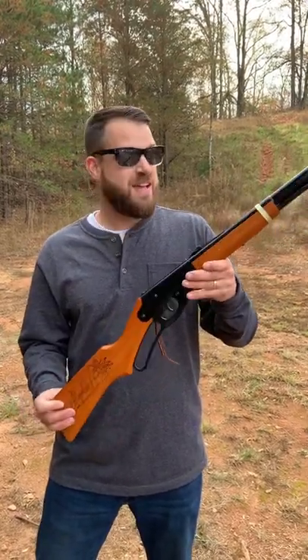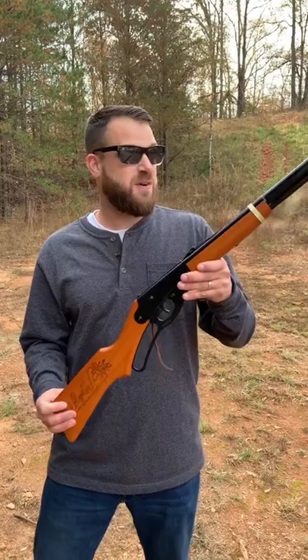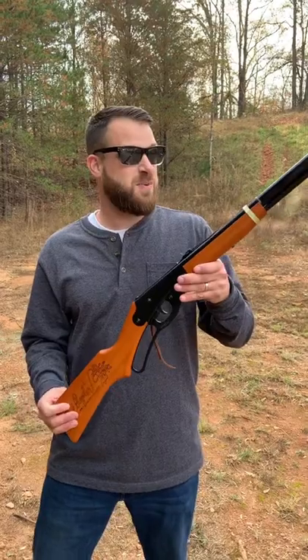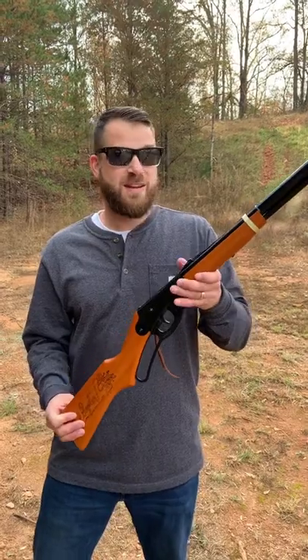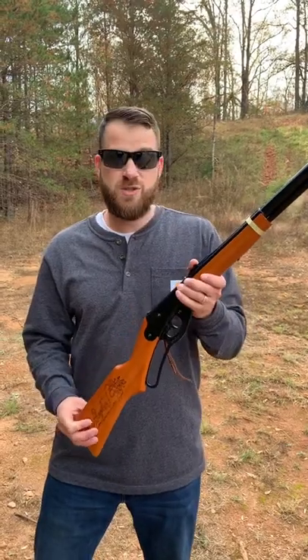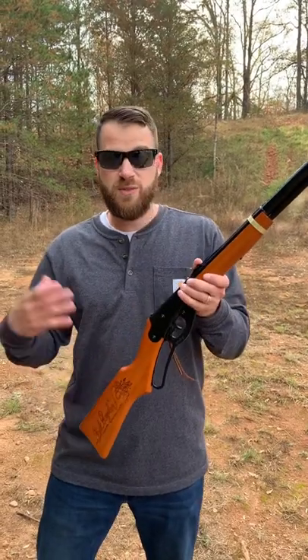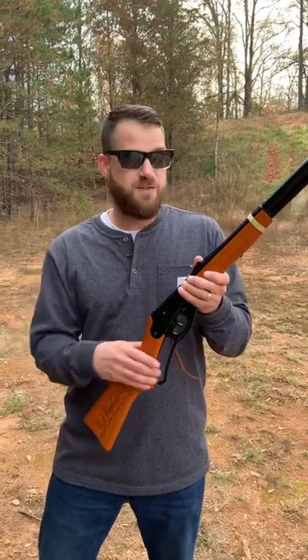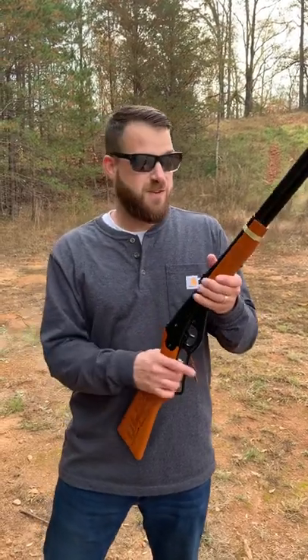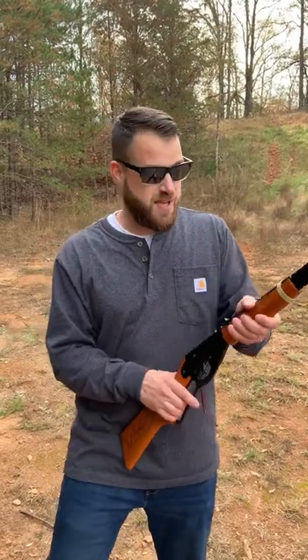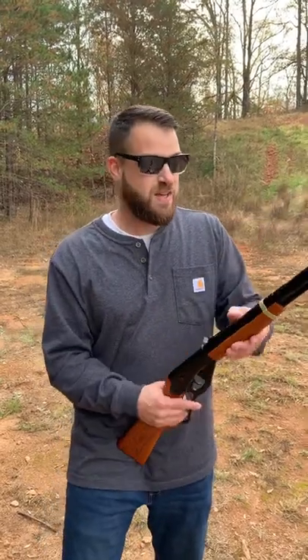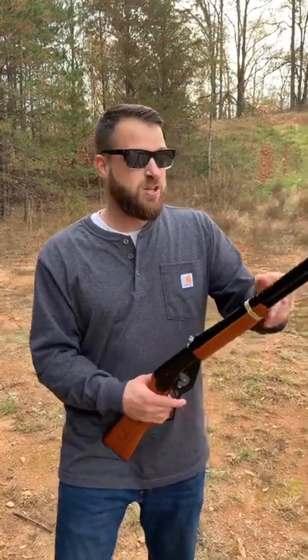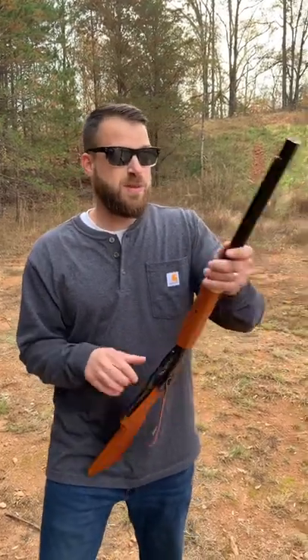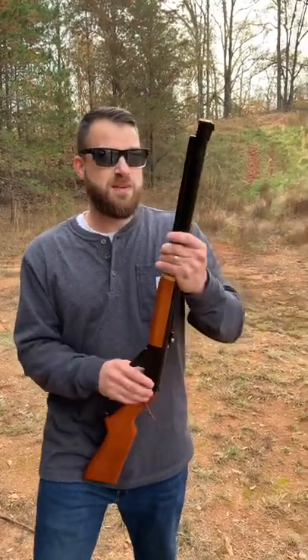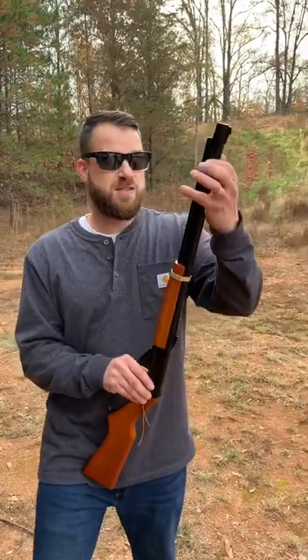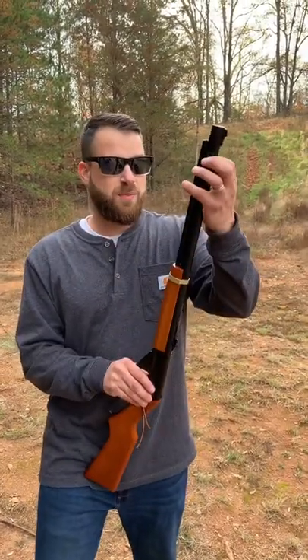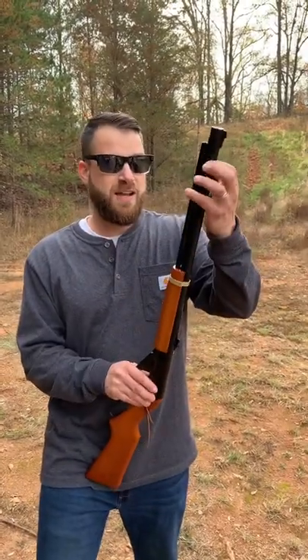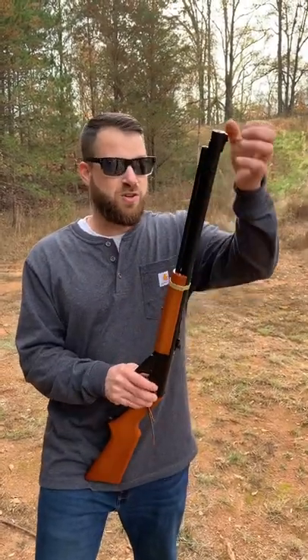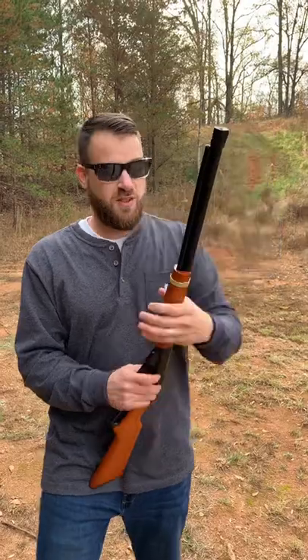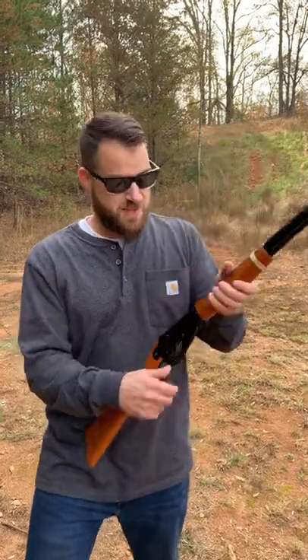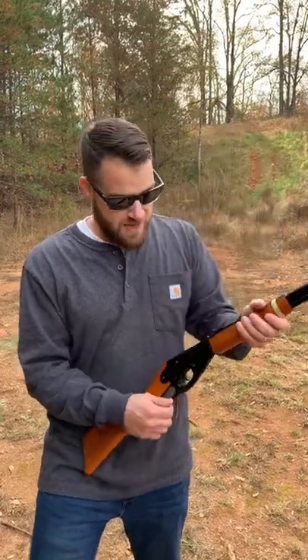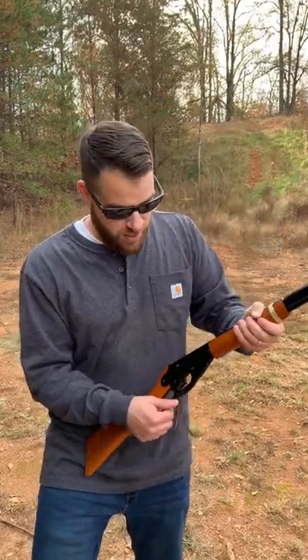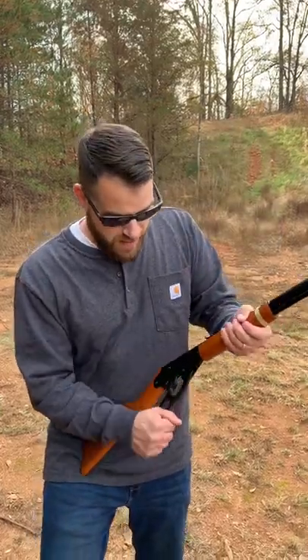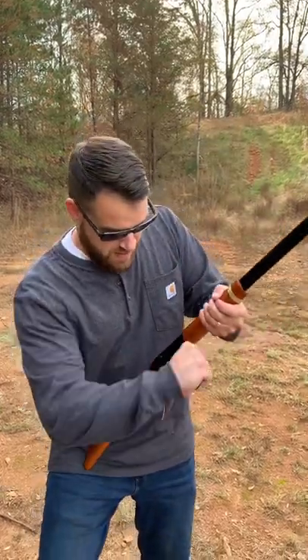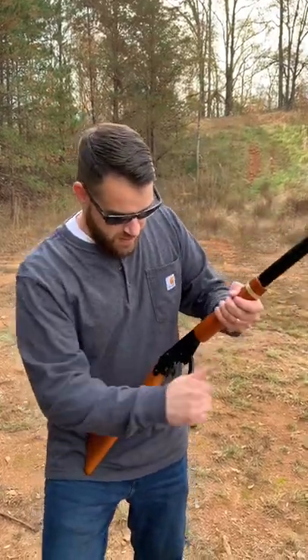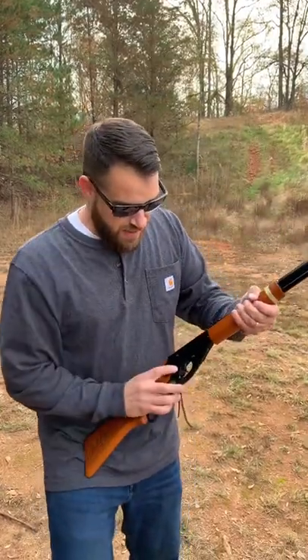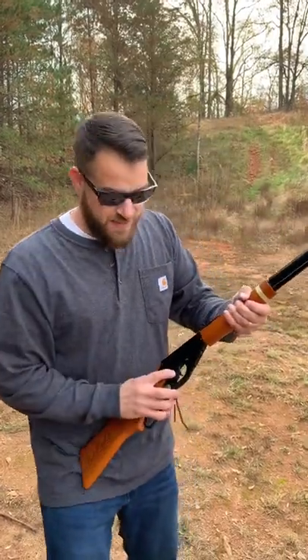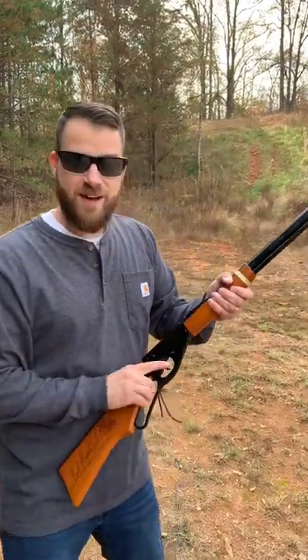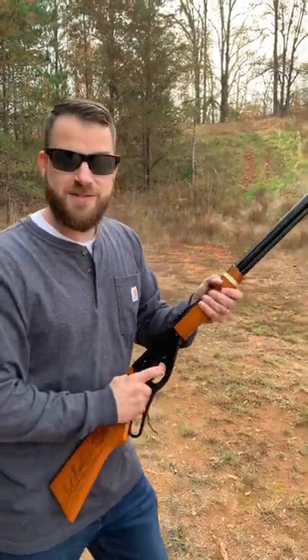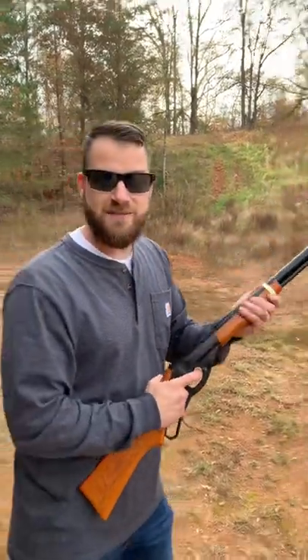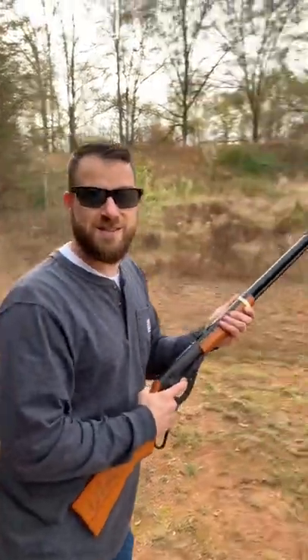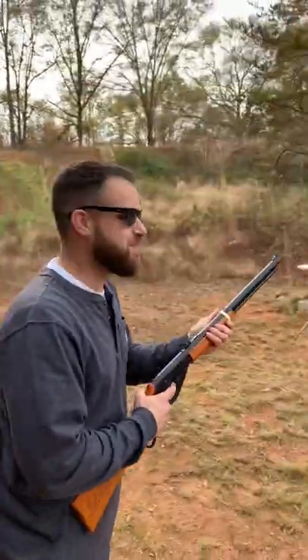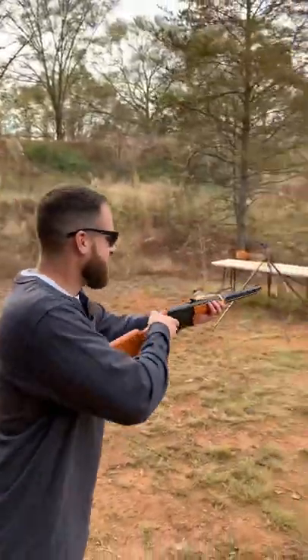It's a fun little BB gun that shoots about 350 feet per second. You put the BBs in the top right here — you can fill up this entire tube. You cock it, you take off your safety, and you start blasting.